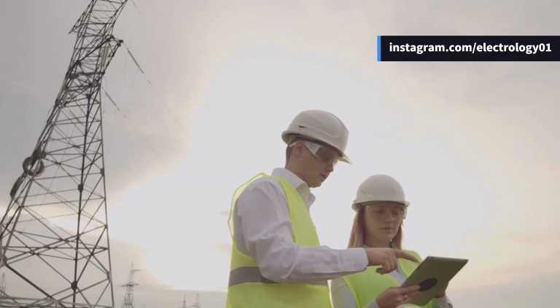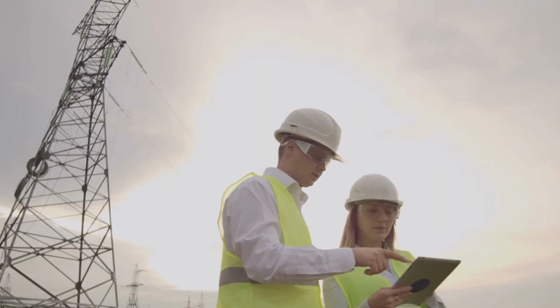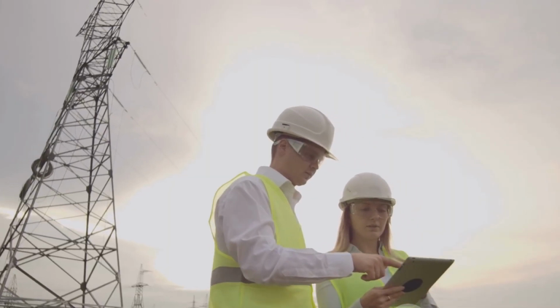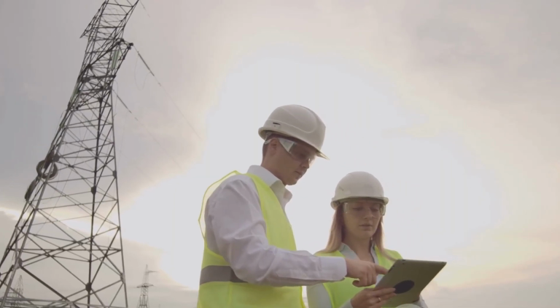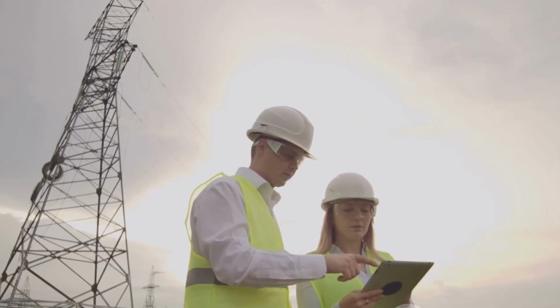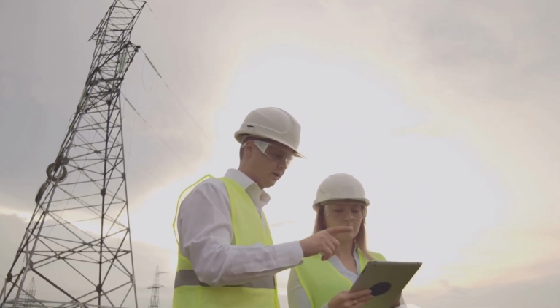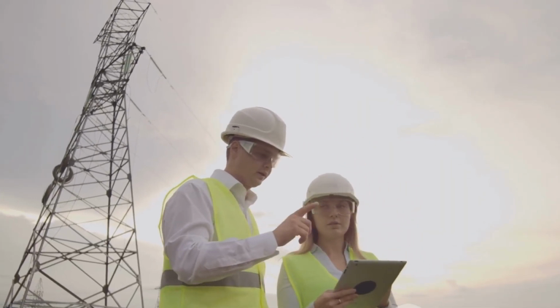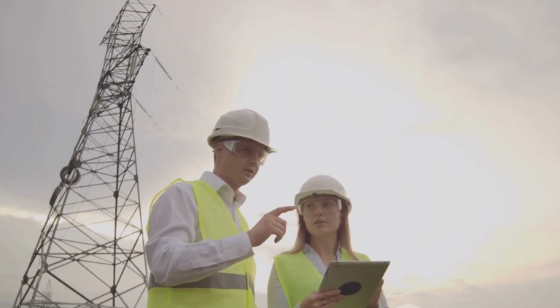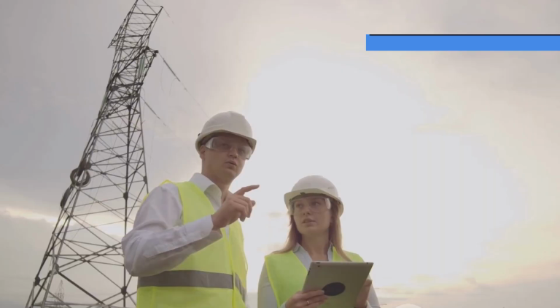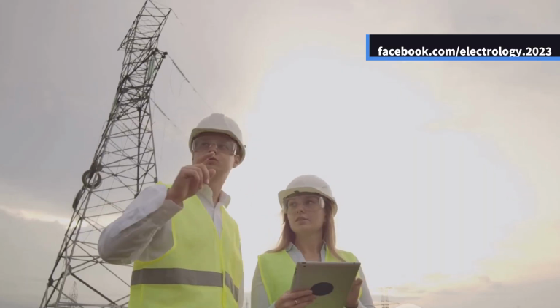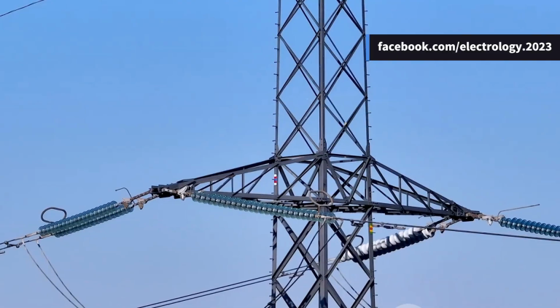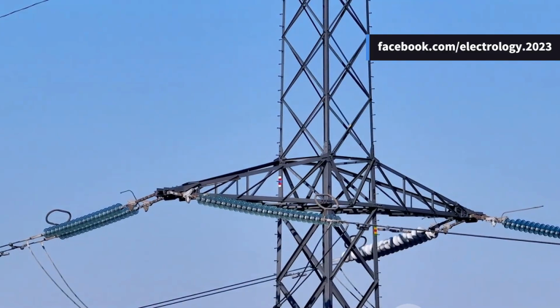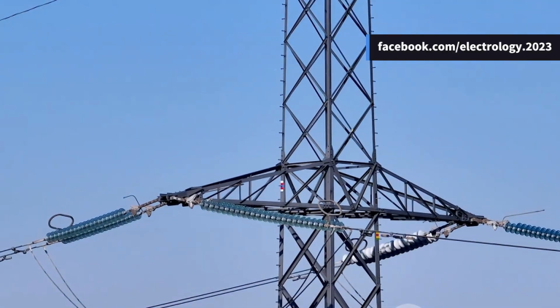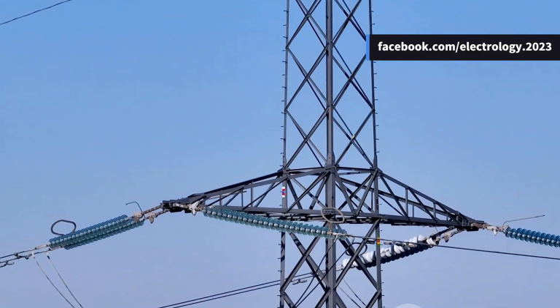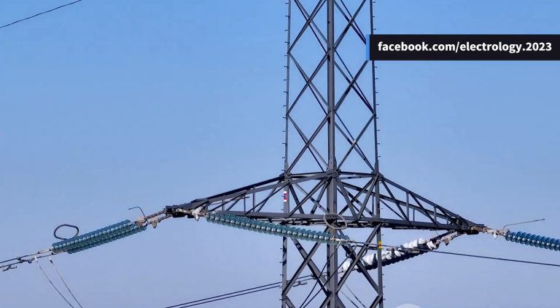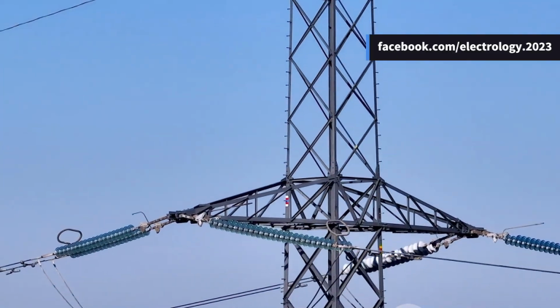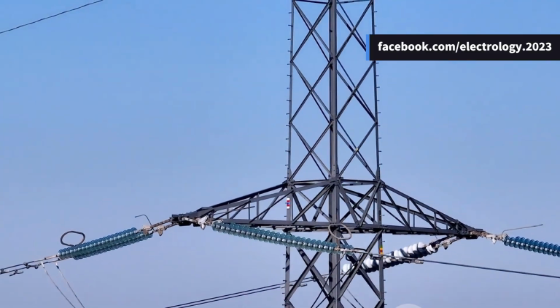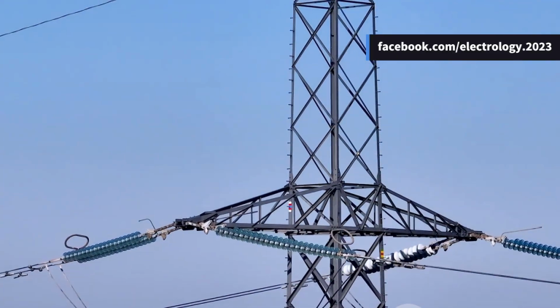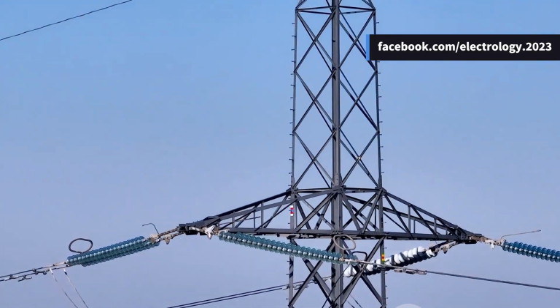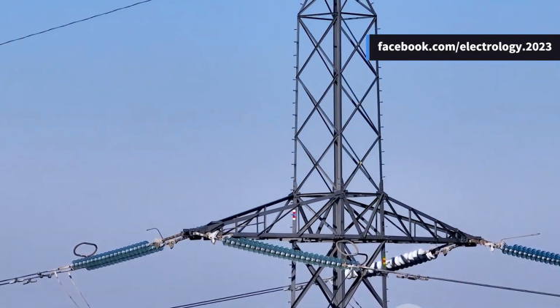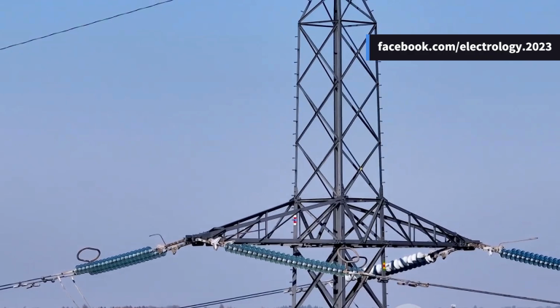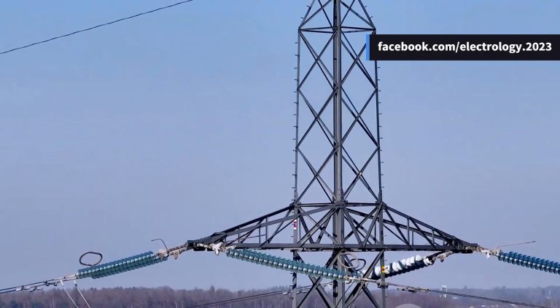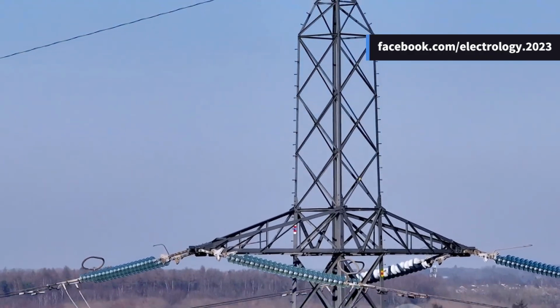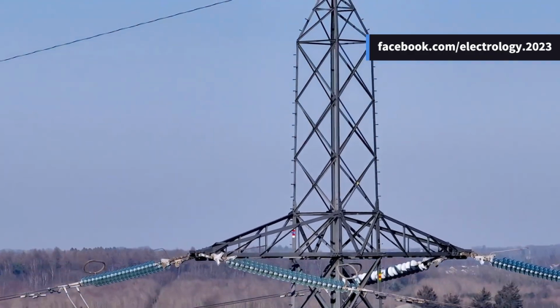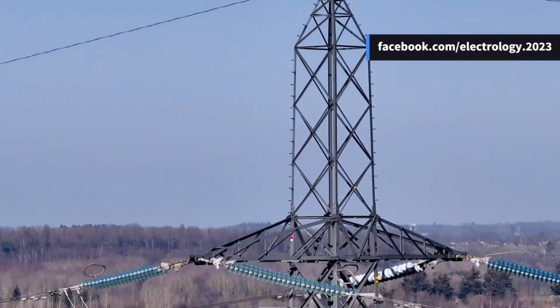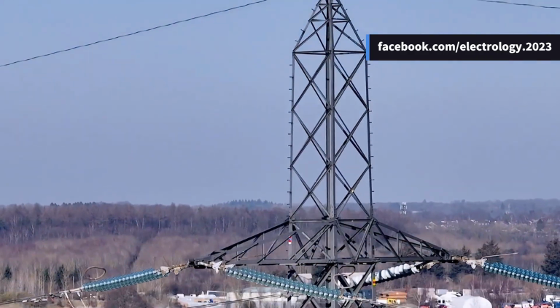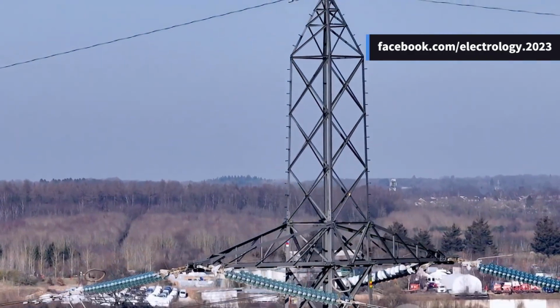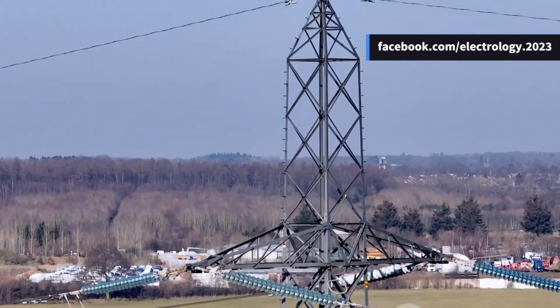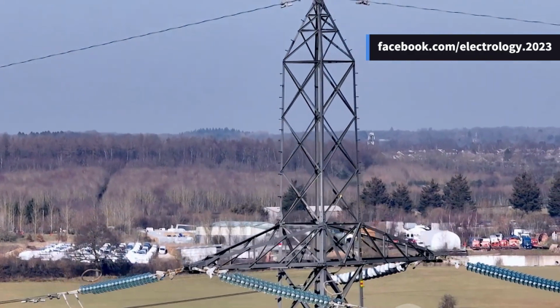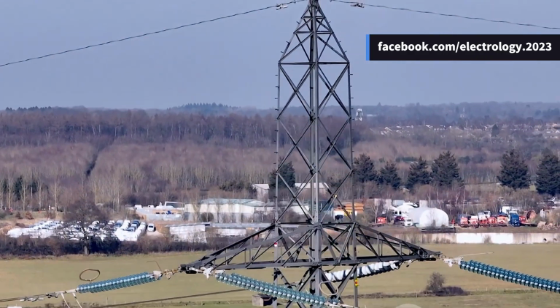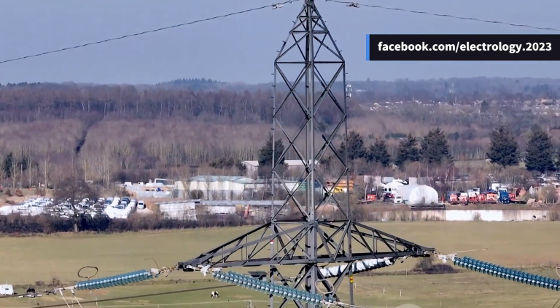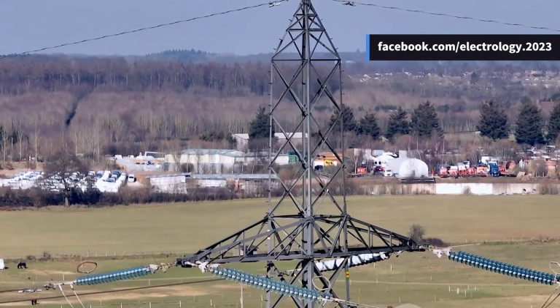So engineers have to balance between cost, safety, and performance. When you see transmission towers near your hometown, do you feel they are unnecessarily tall or perfectly designed? Share in the comments — I'd love to know.